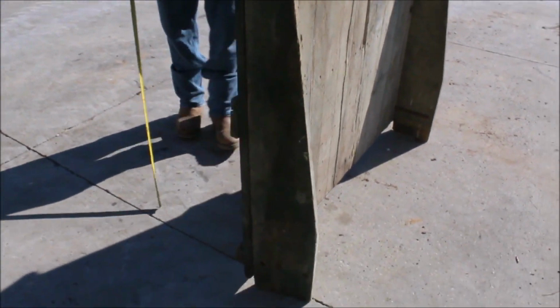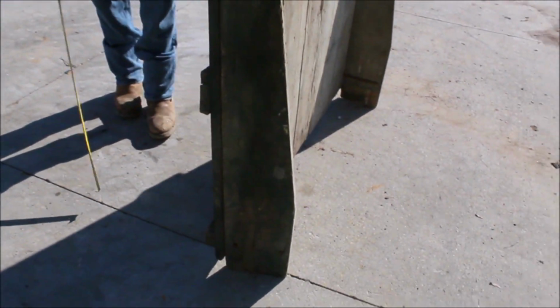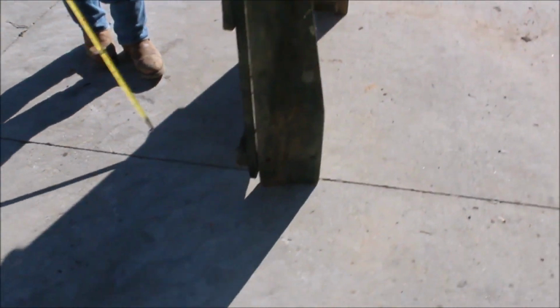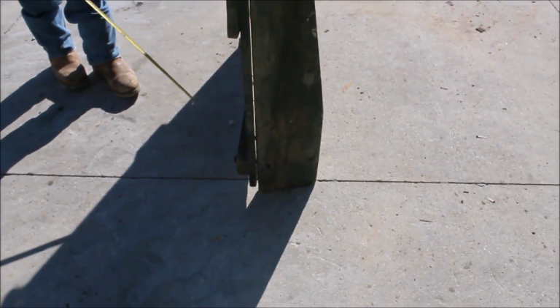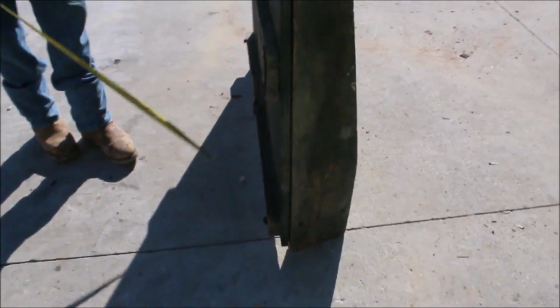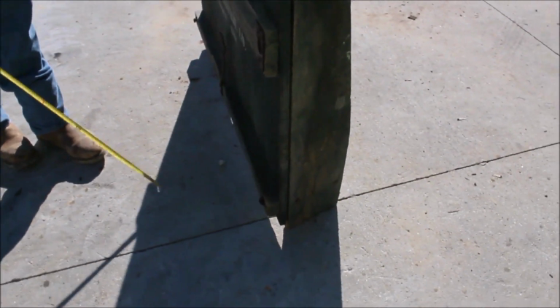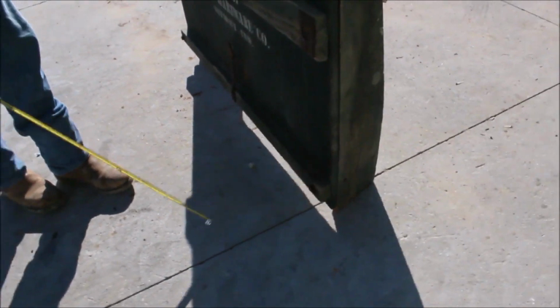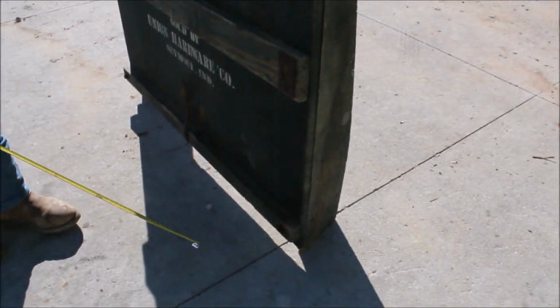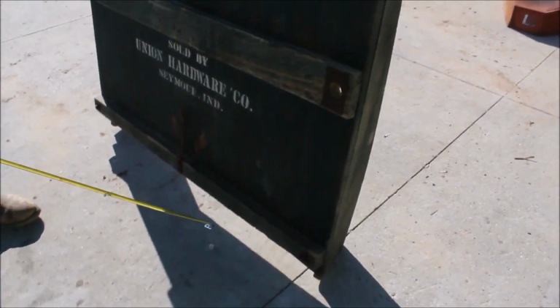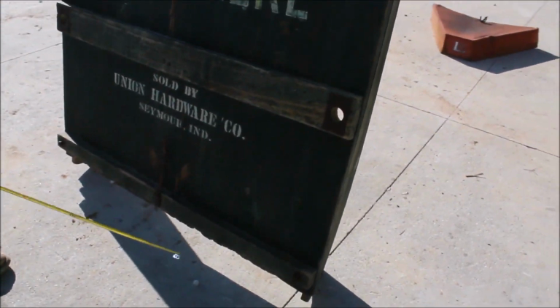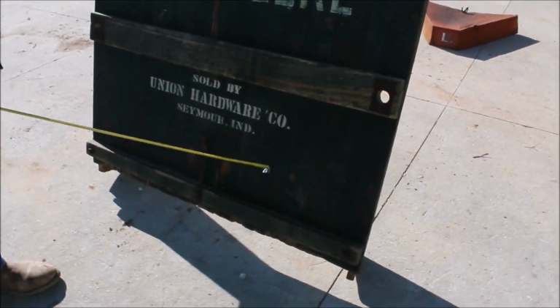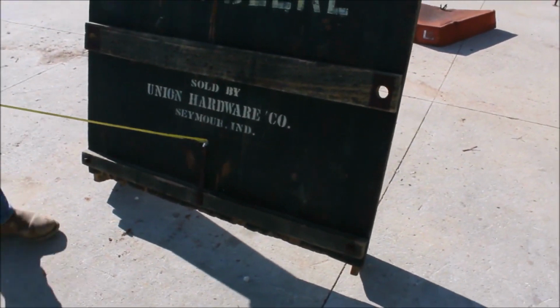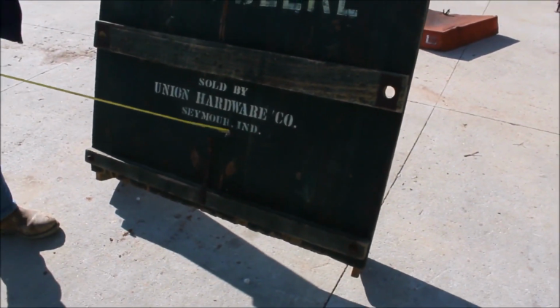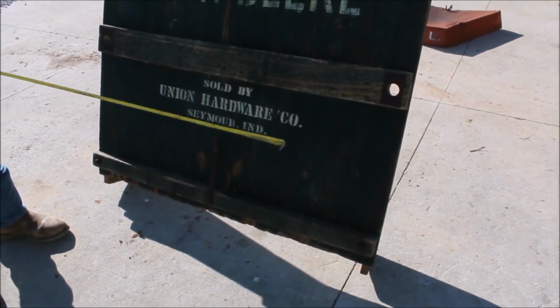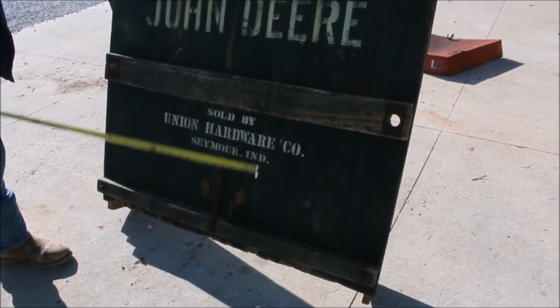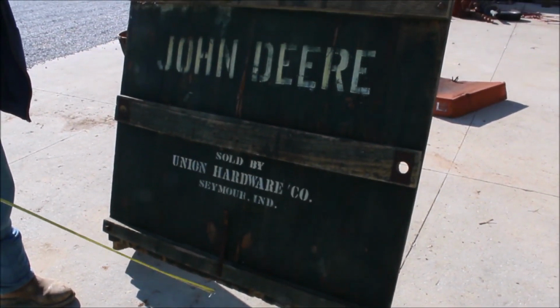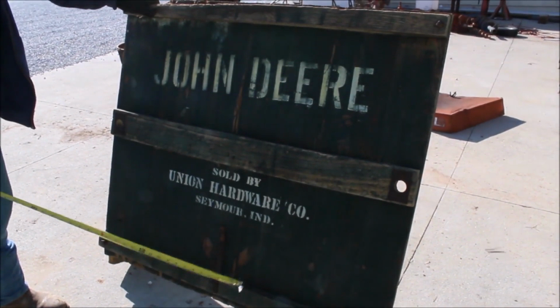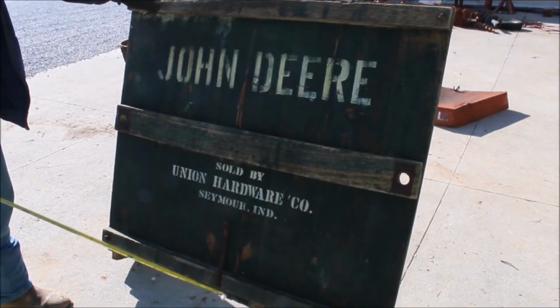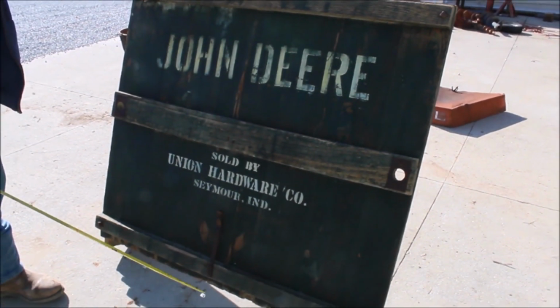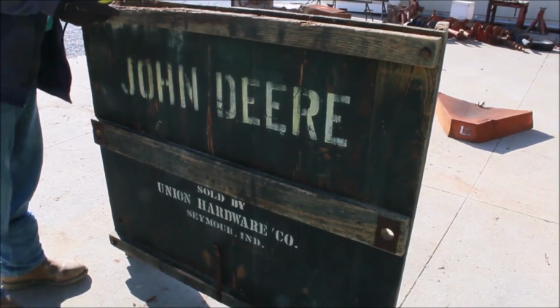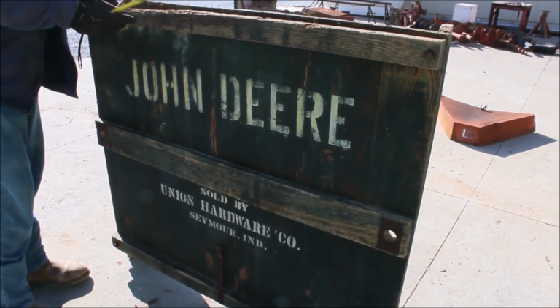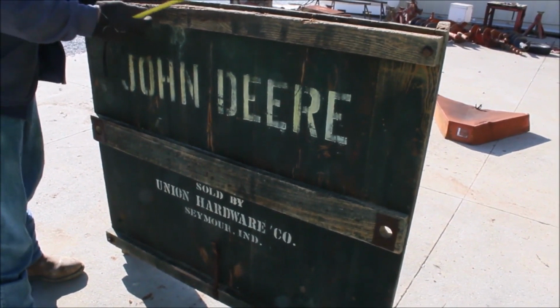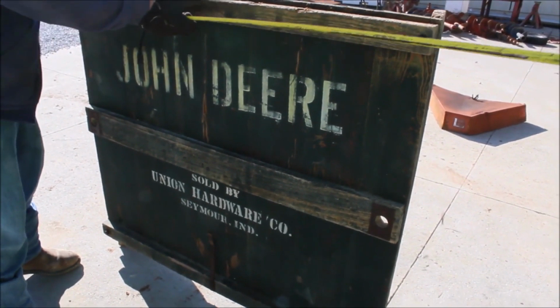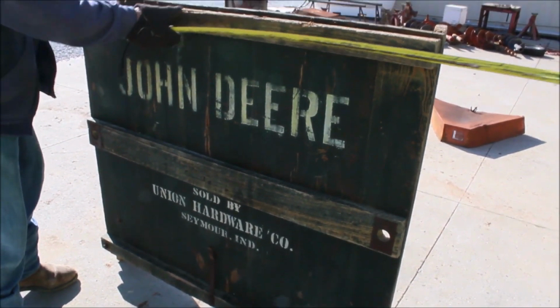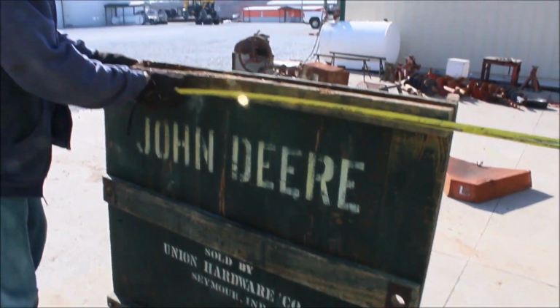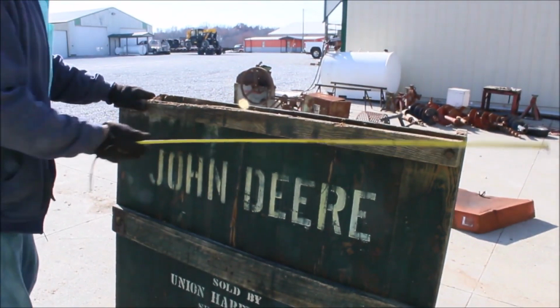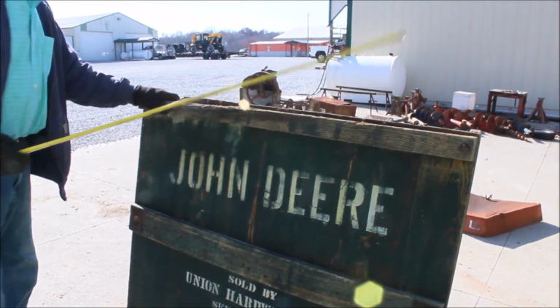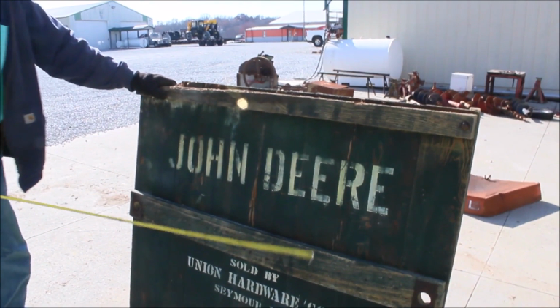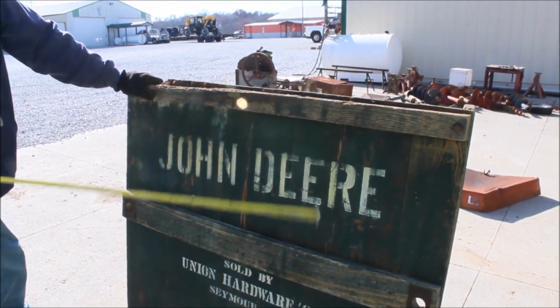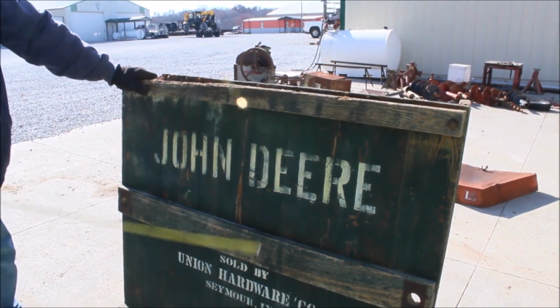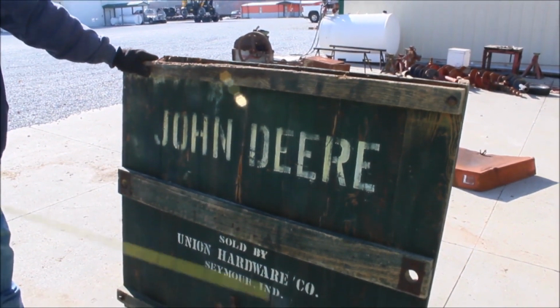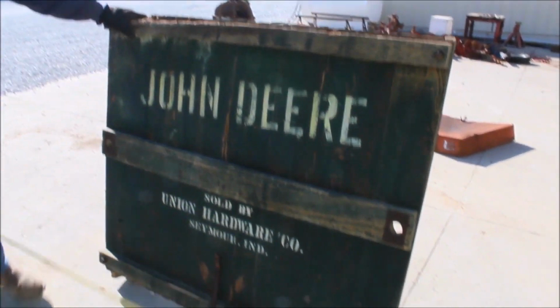This would be really dandy to hang up in your log cabins or wherever you want to put it. That's original now — that's no aftermarket deal. It's weathered a little bit here on the end, but this is excellent — all this branding is now.